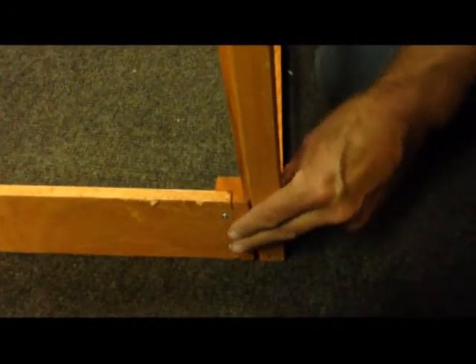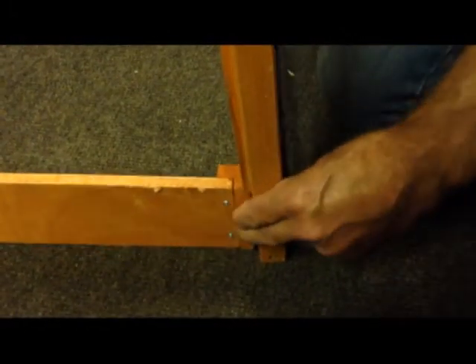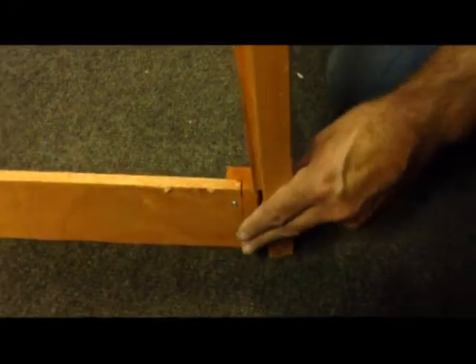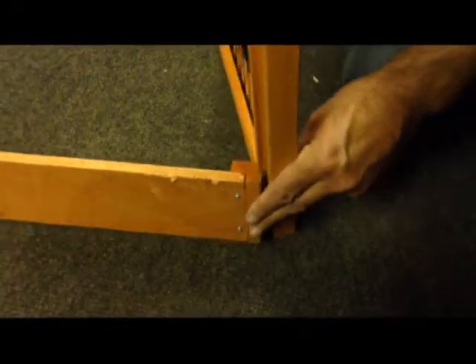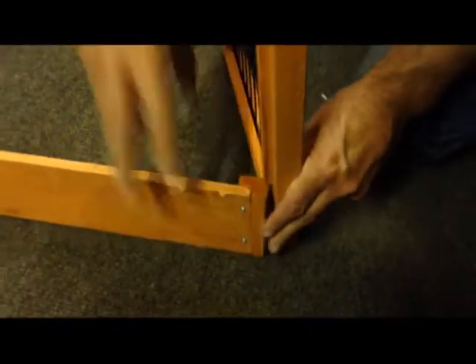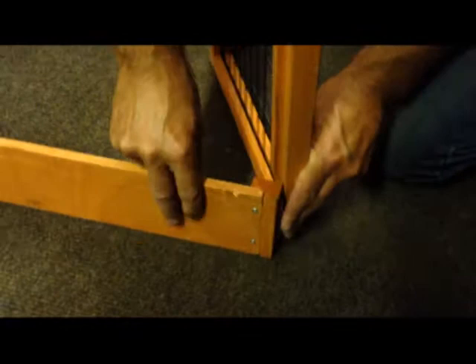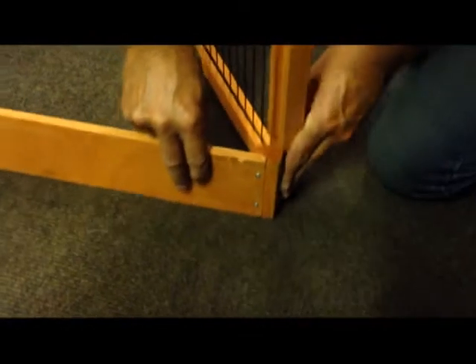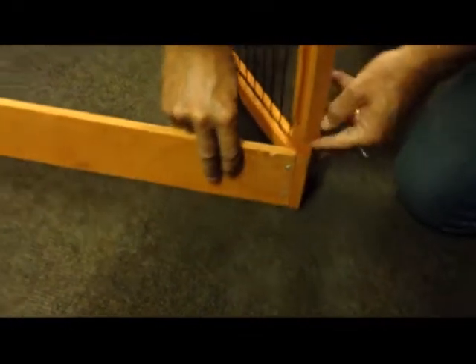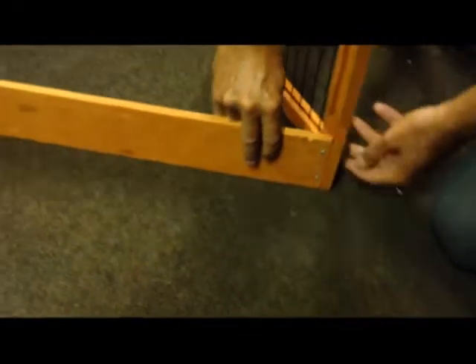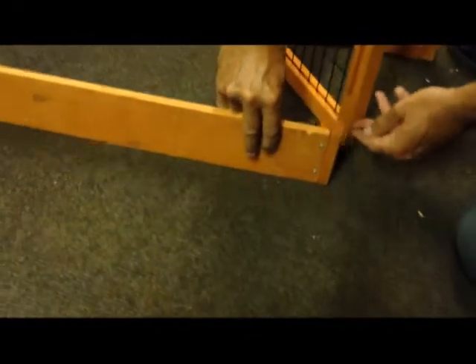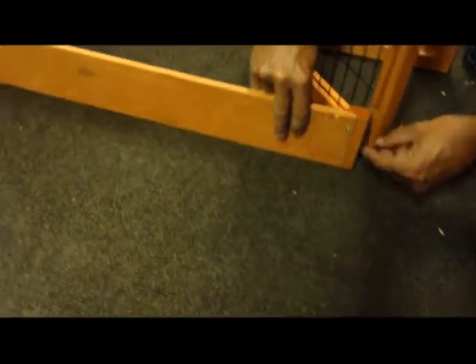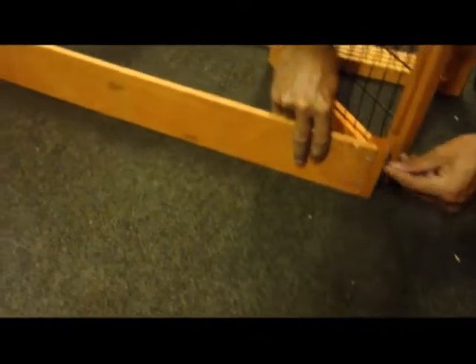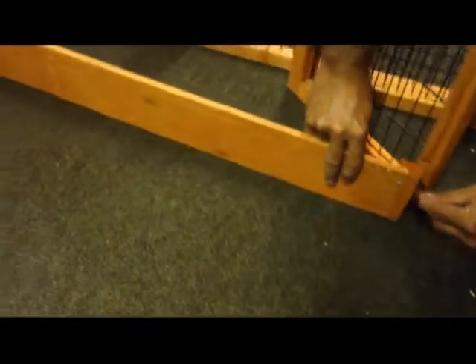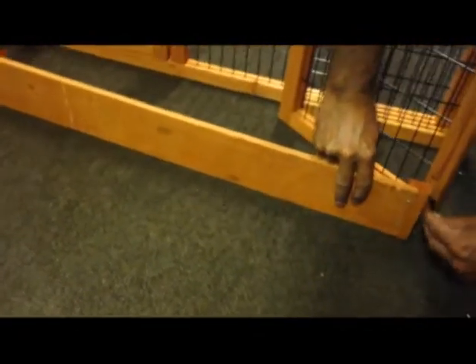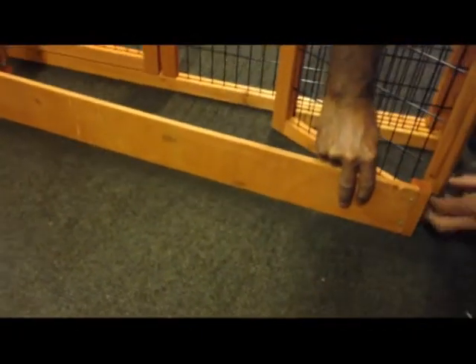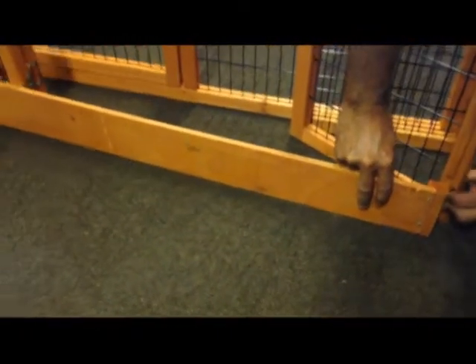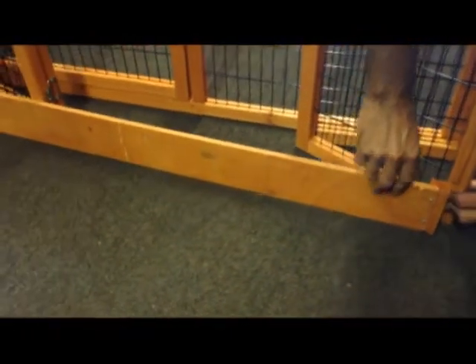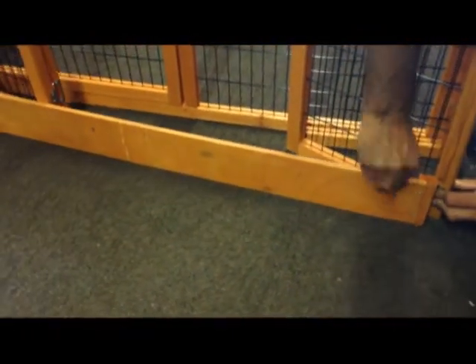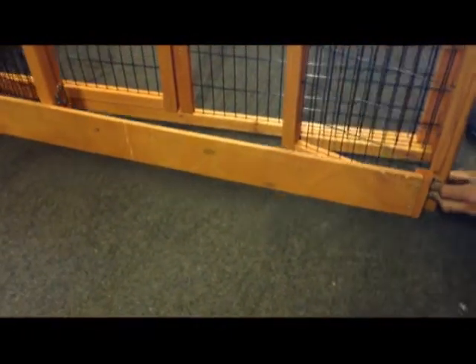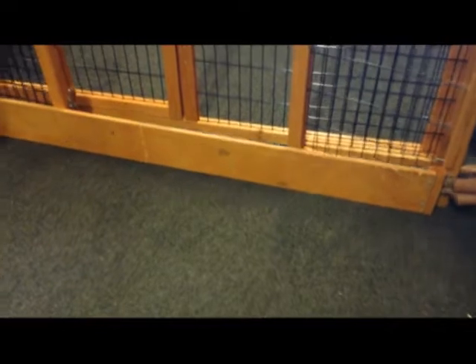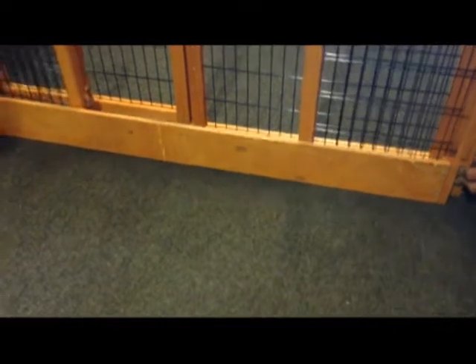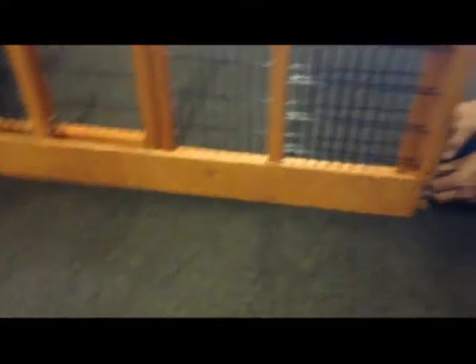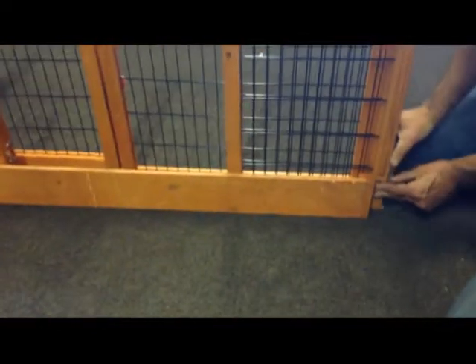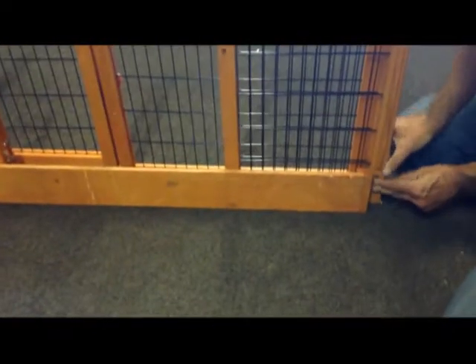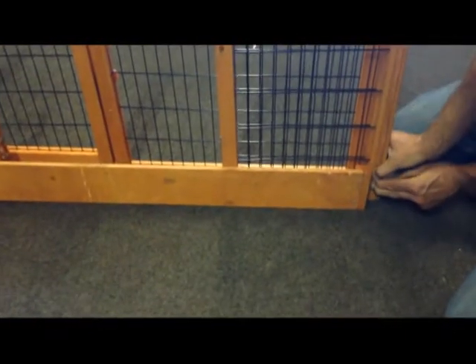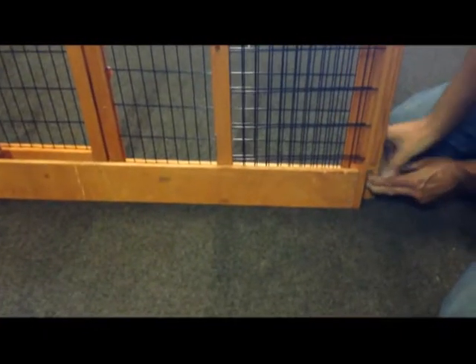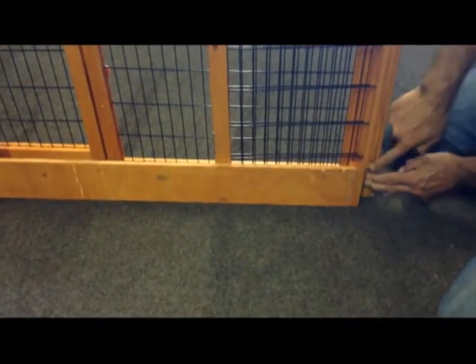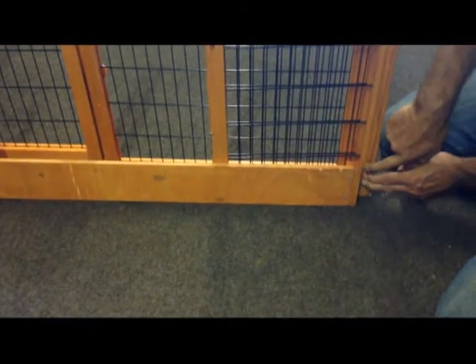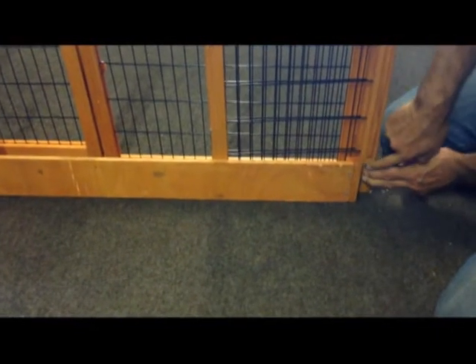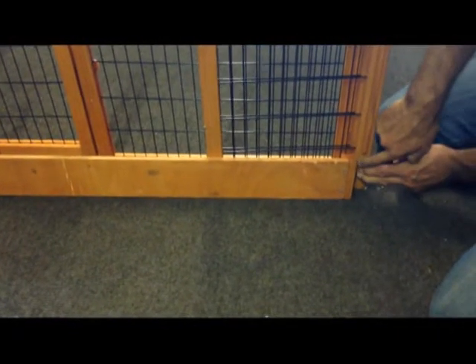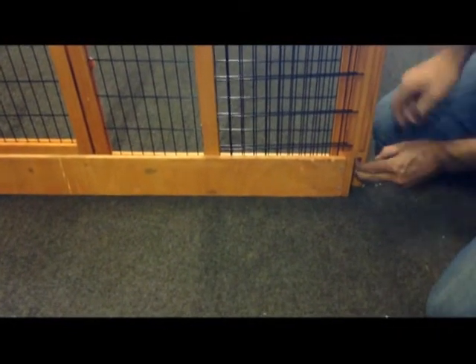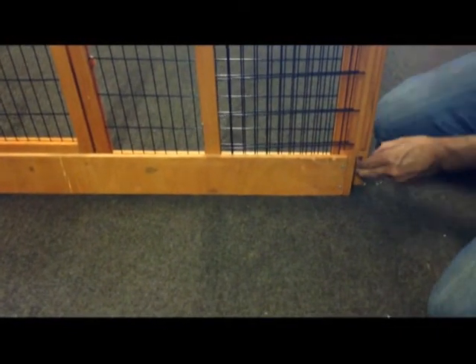Now, when you fold it flat and it is on the inside, that is how you fit it. So you fit this on the inside.